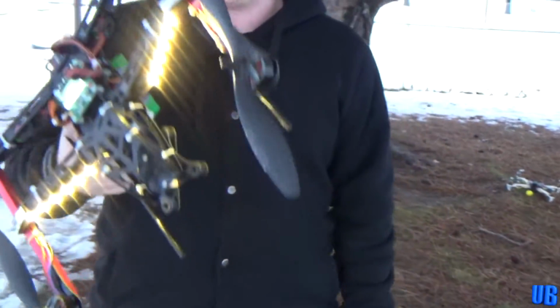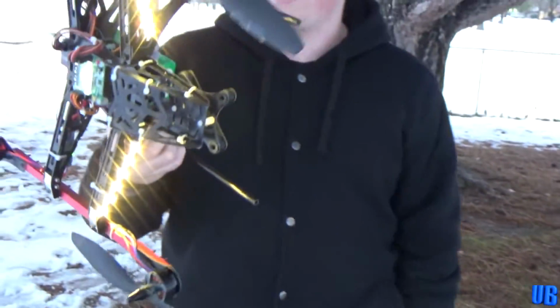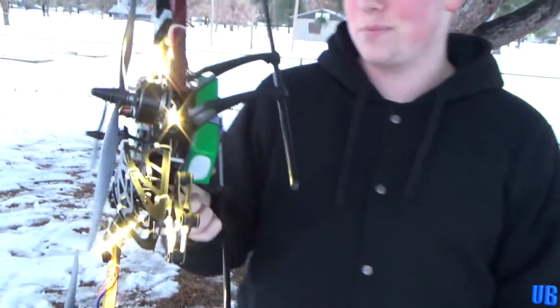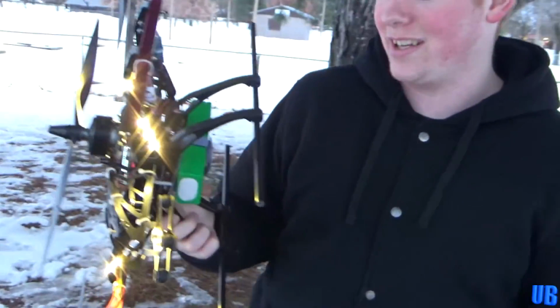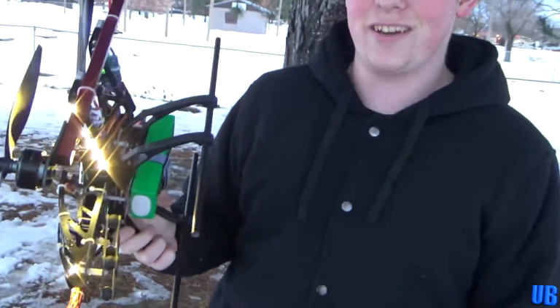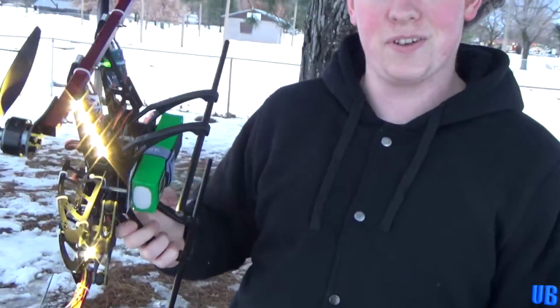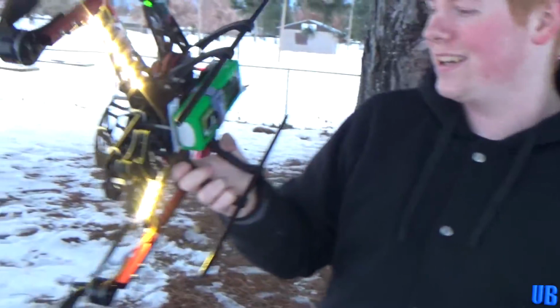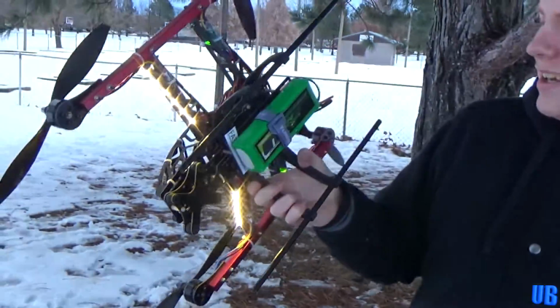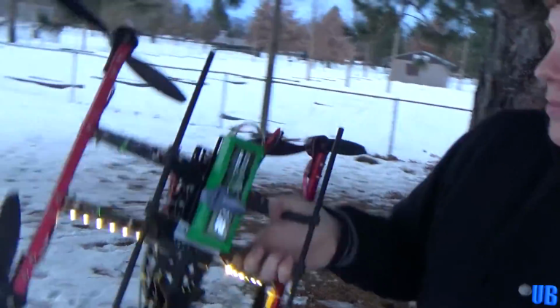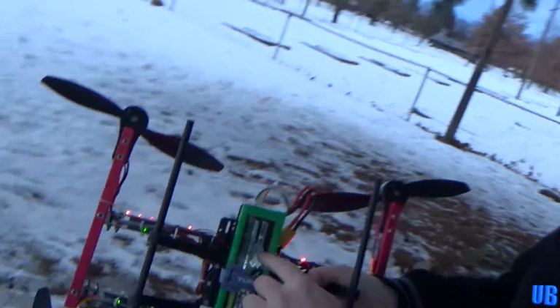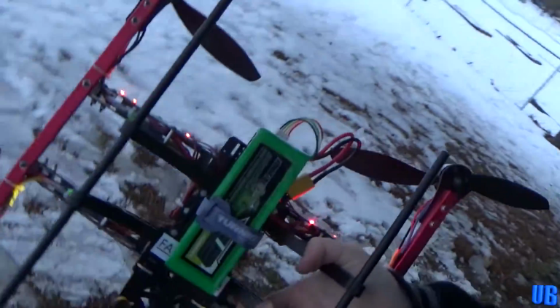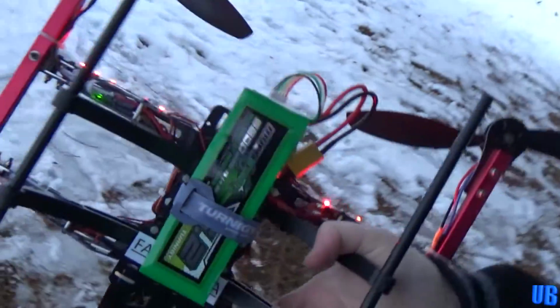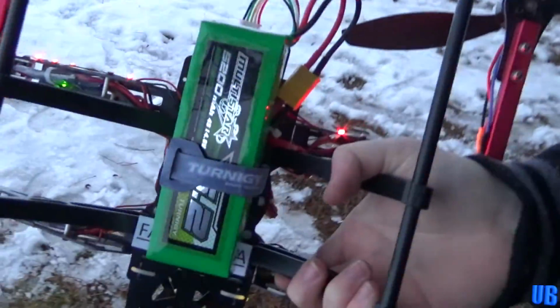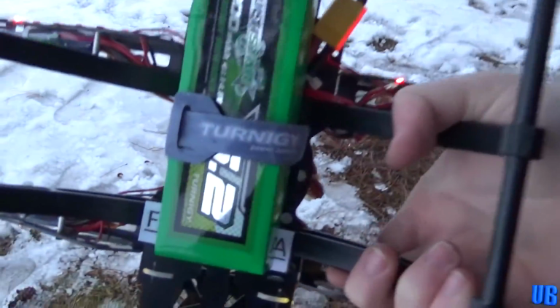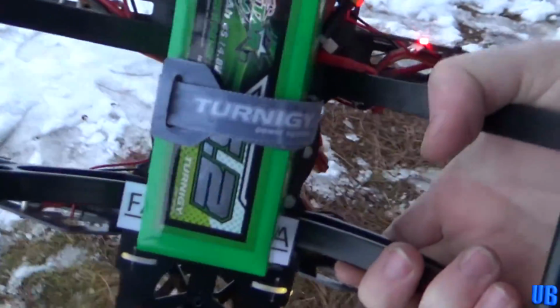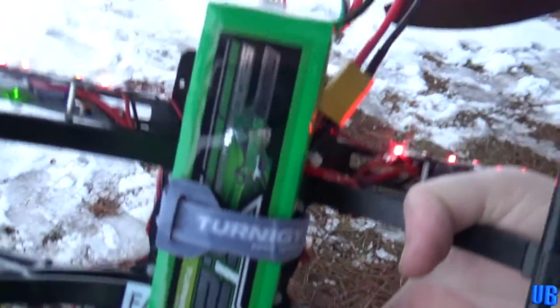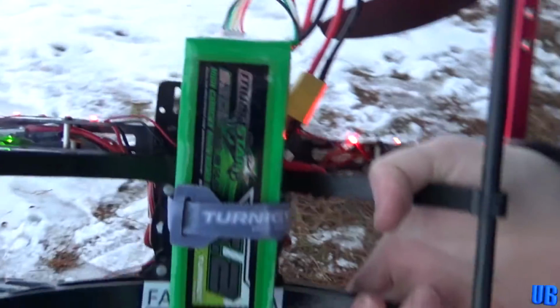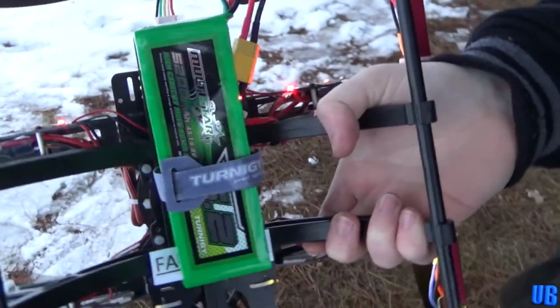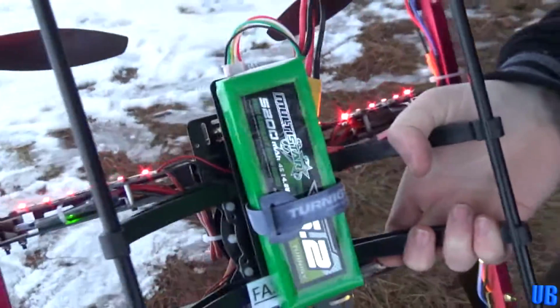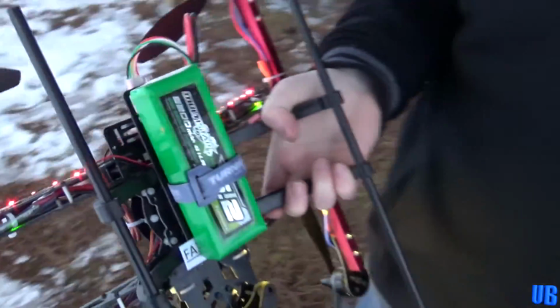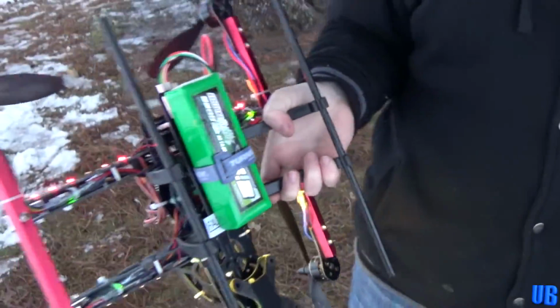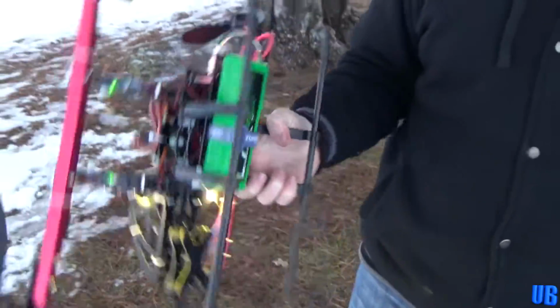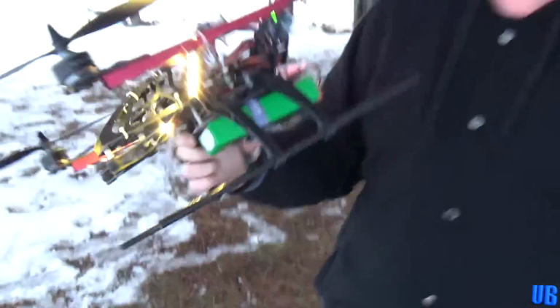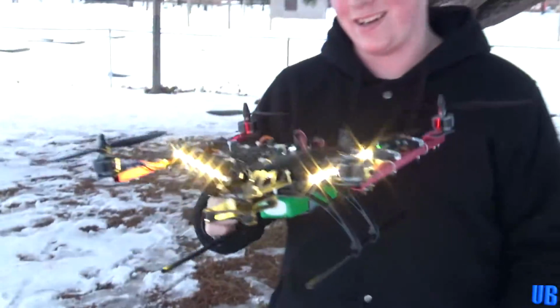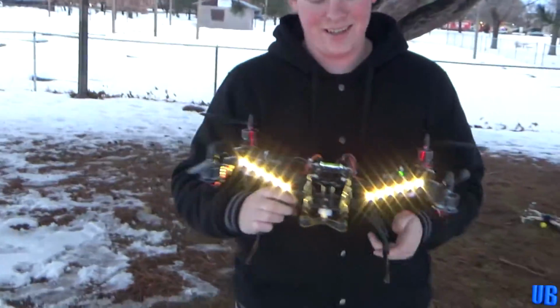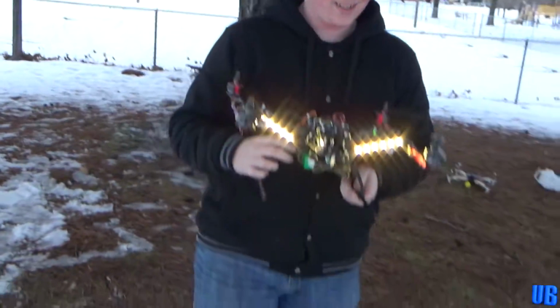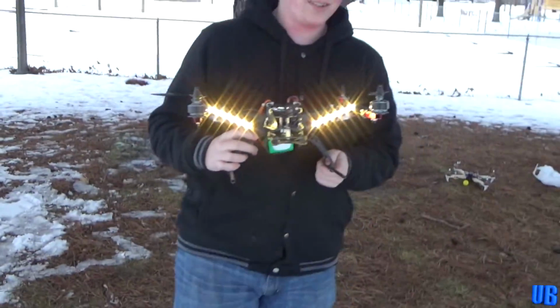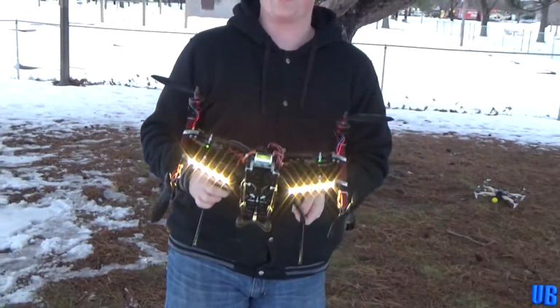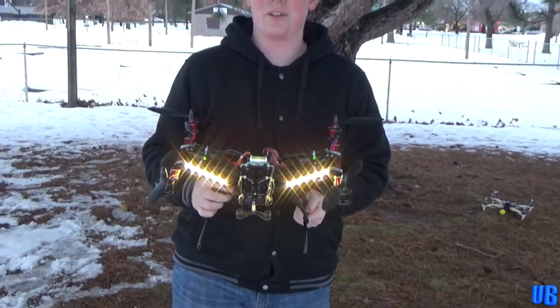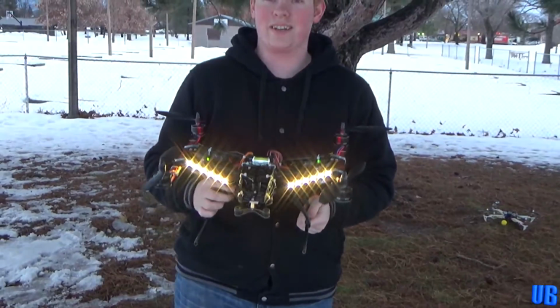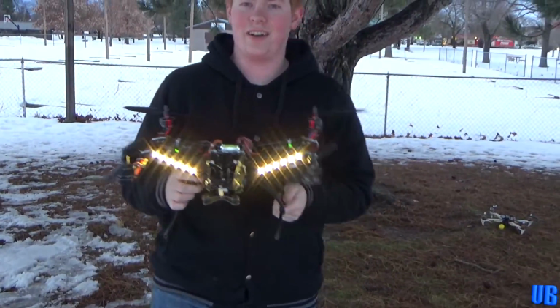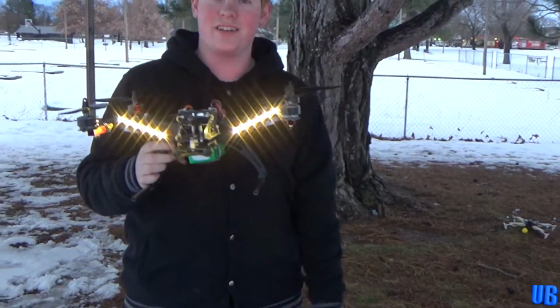I just got this battery in yesterday, I'm so excited — the Multistar 5200 4-cell. The beast of a battery, that's going to be crazy on this. So, shall we give it a good fly and see how it holds up? Let's give it a good fly!